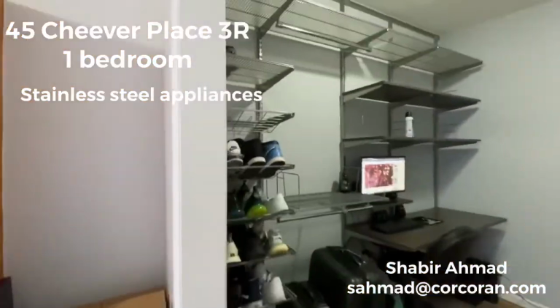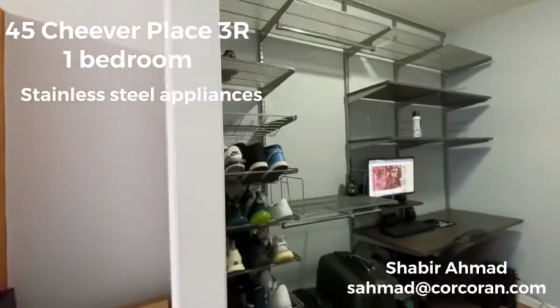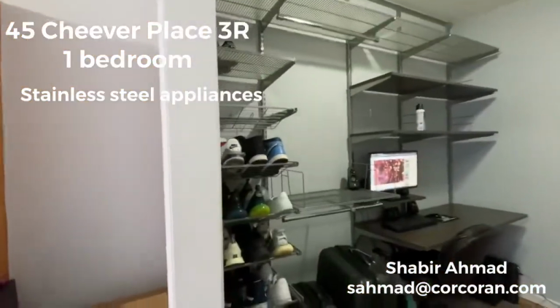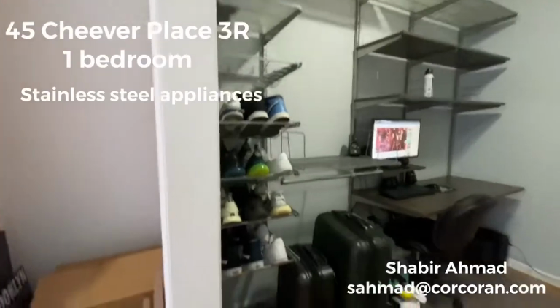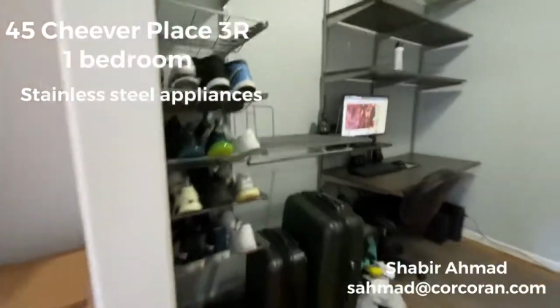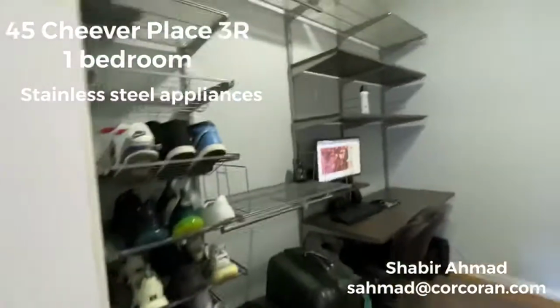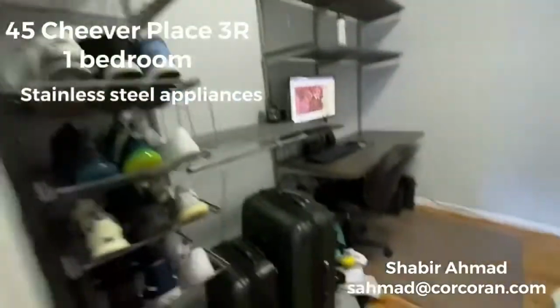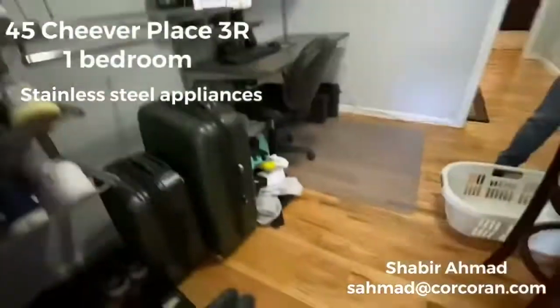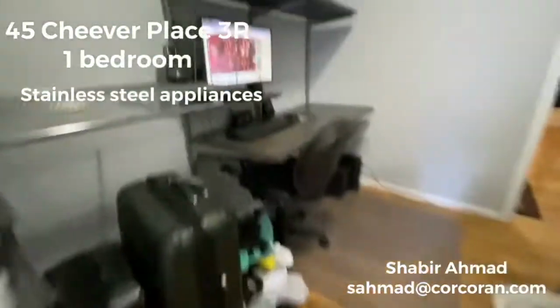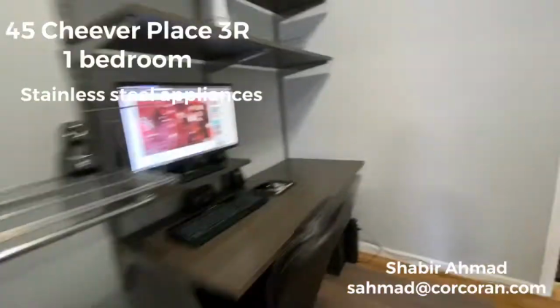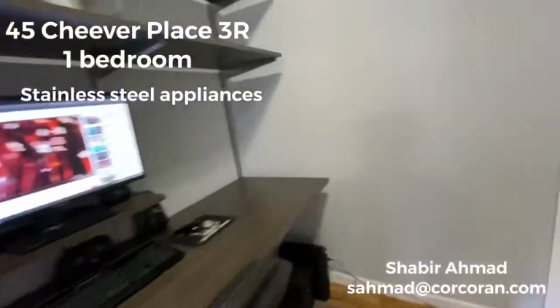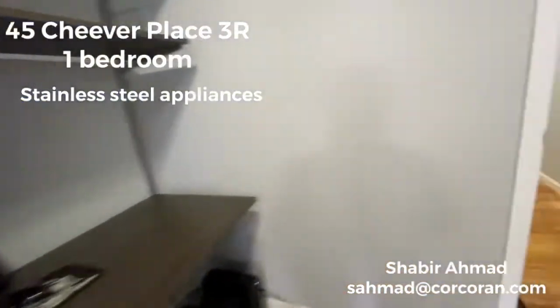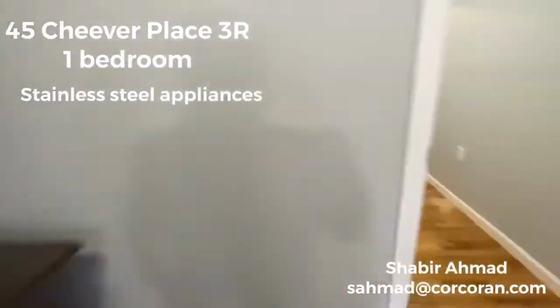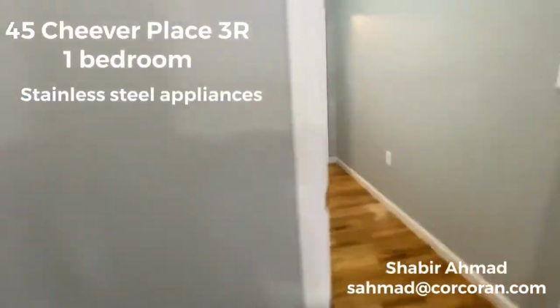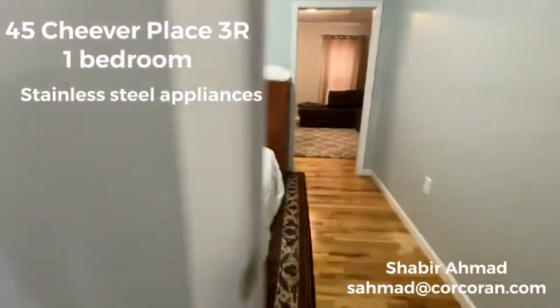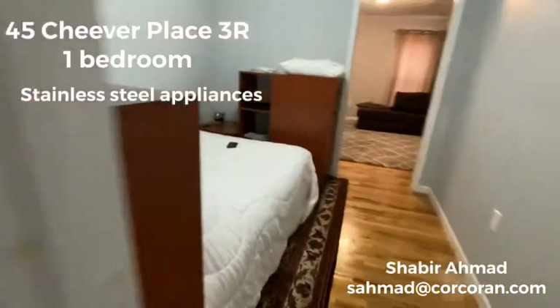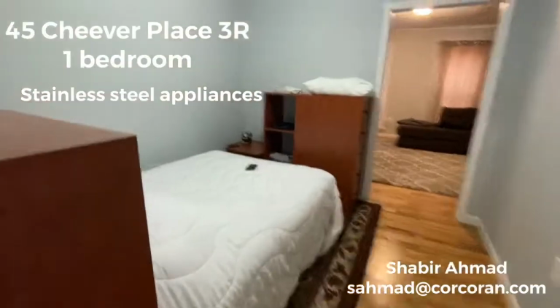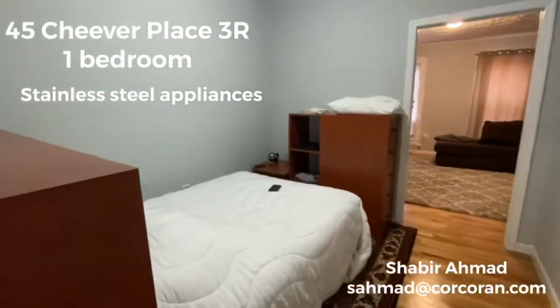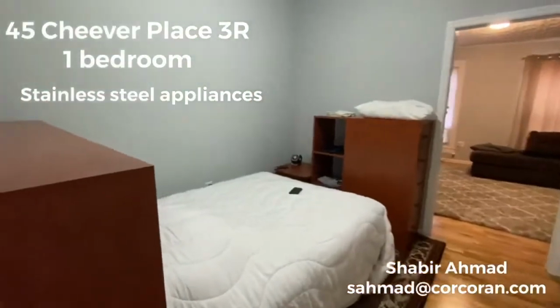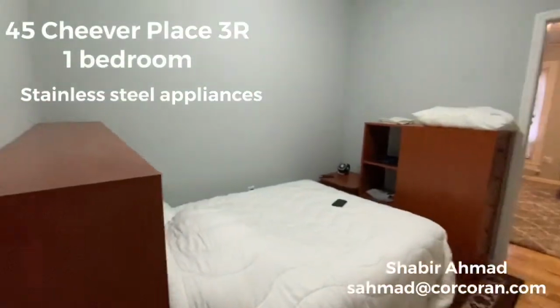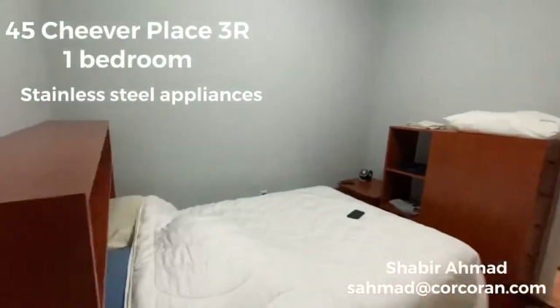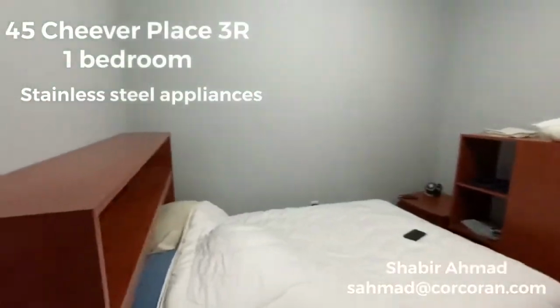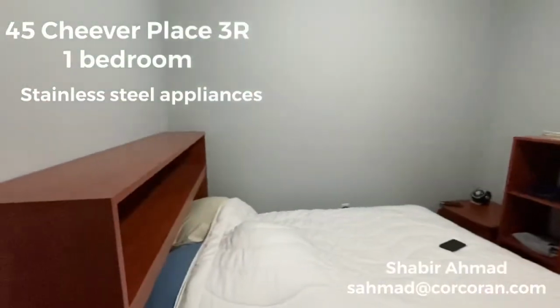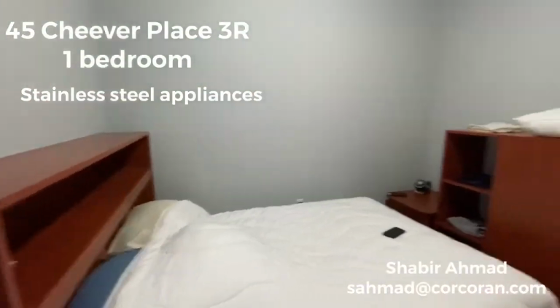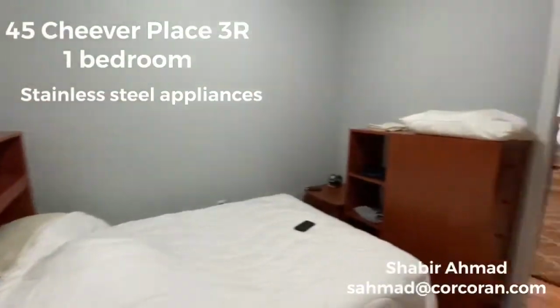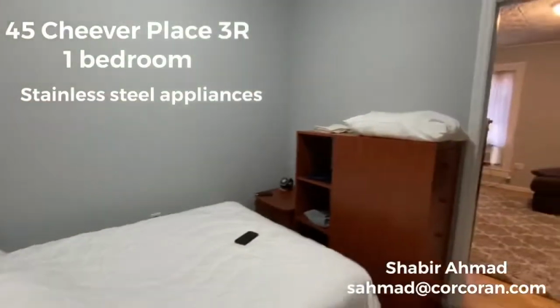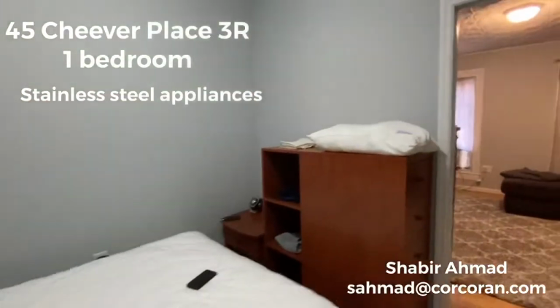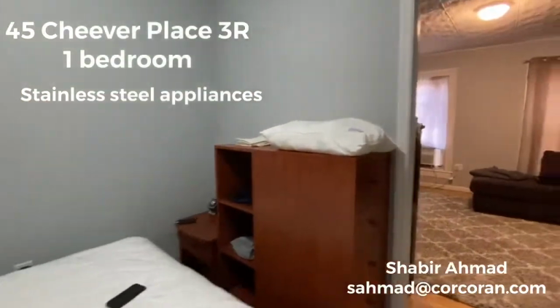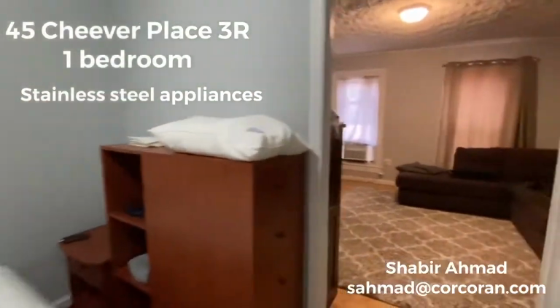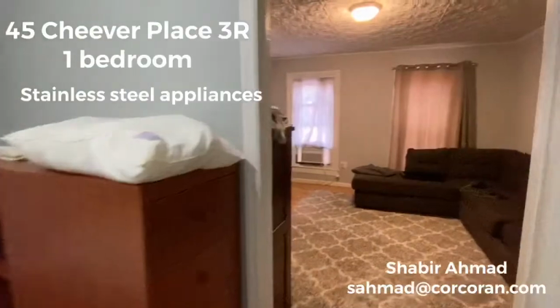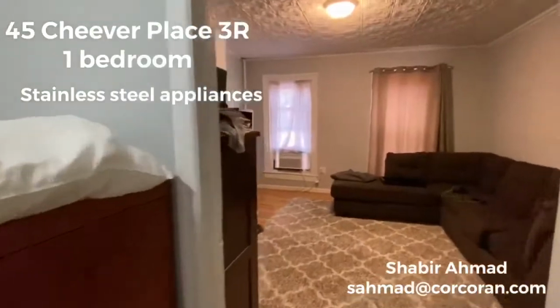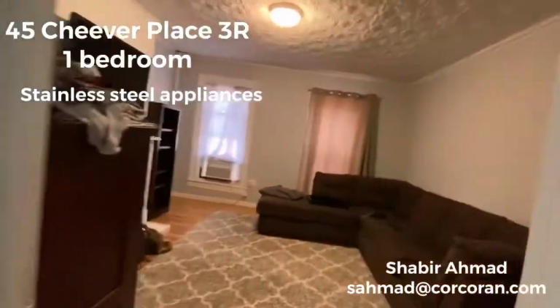So the first living room is going to be used as an office space or a dining room. This is another living room — you can have that as a living room or you can convert that into a bedroom.